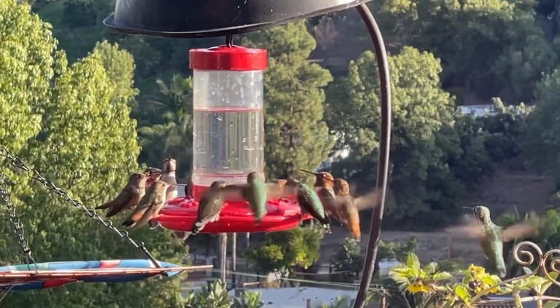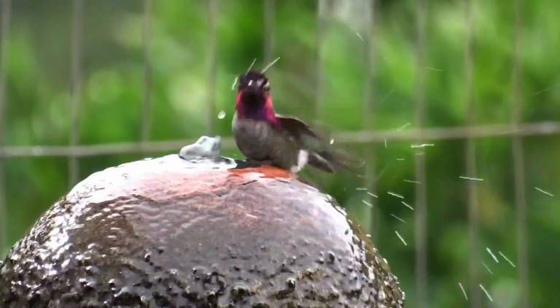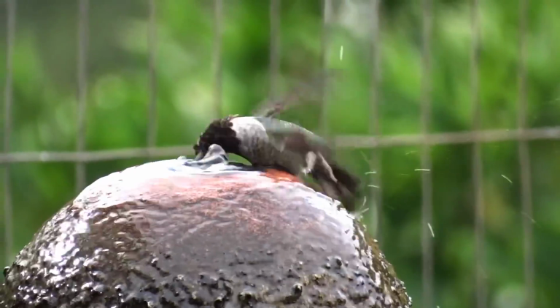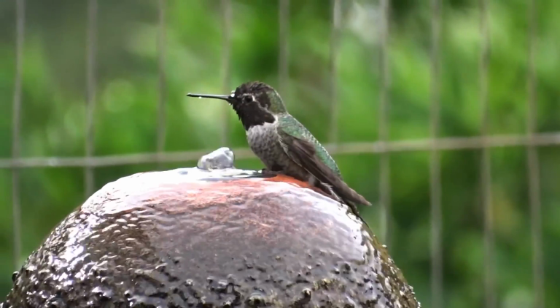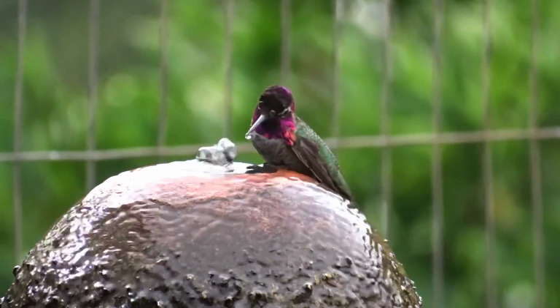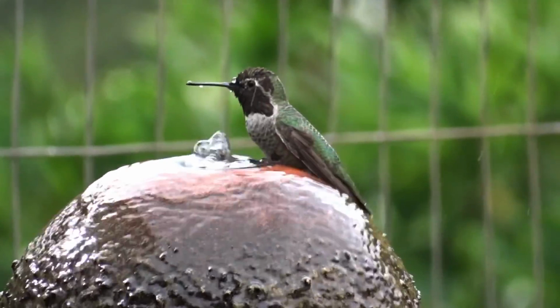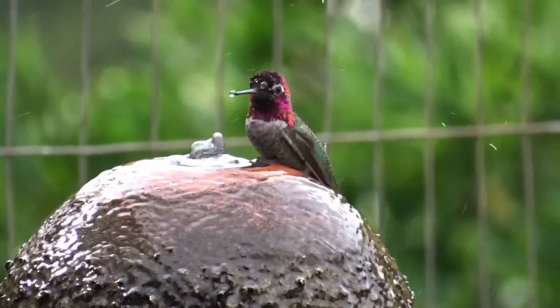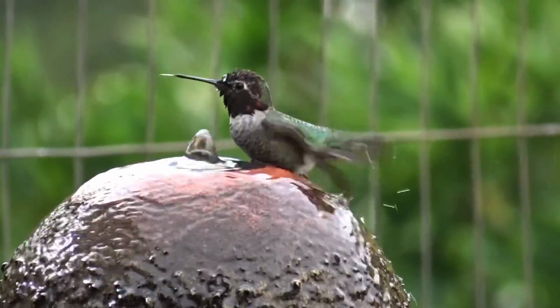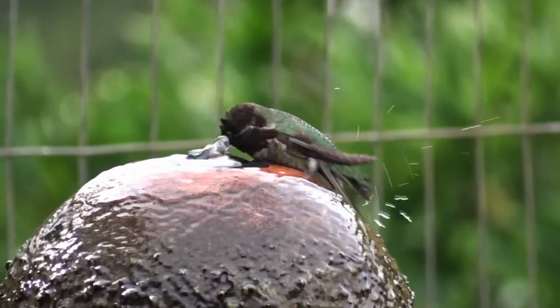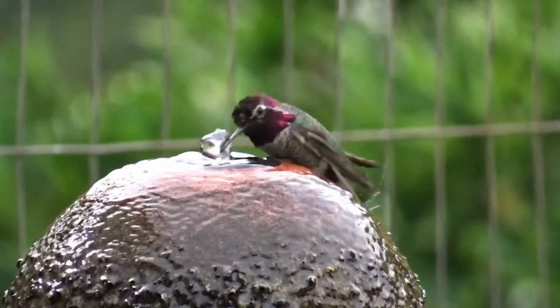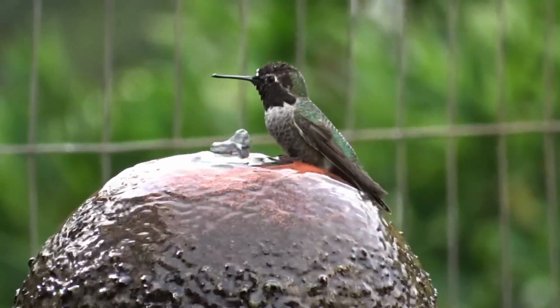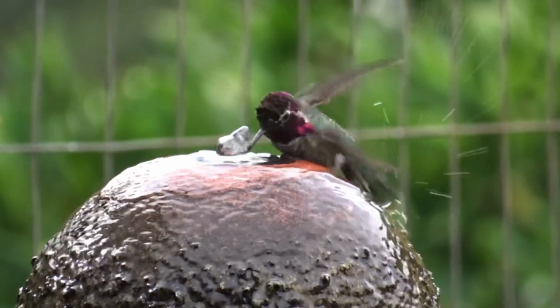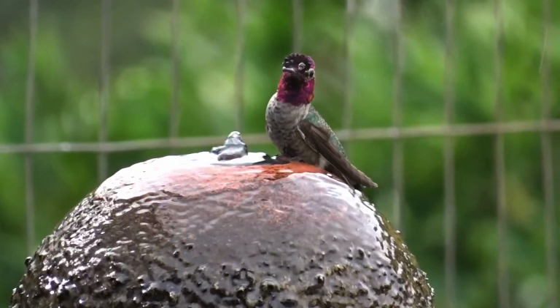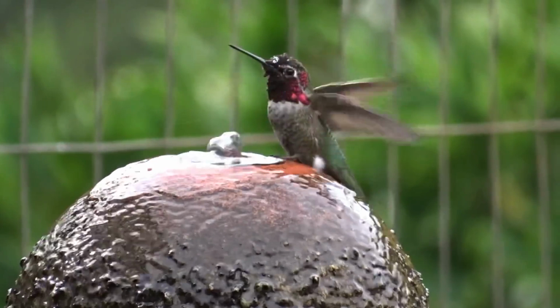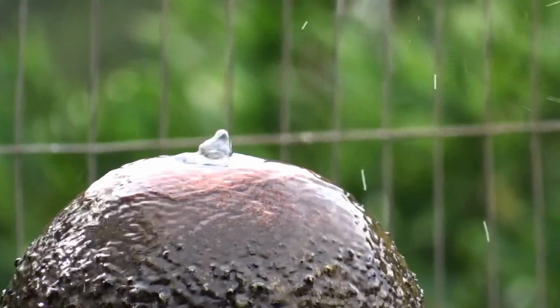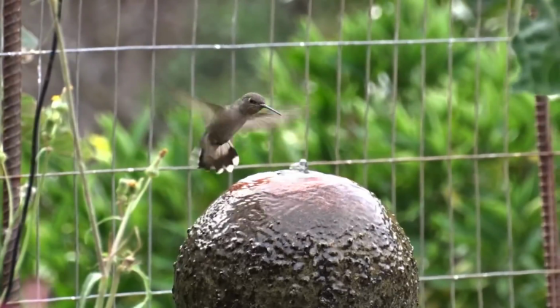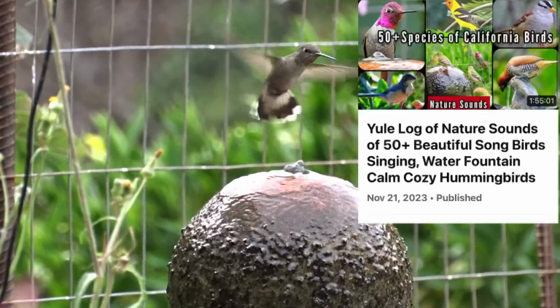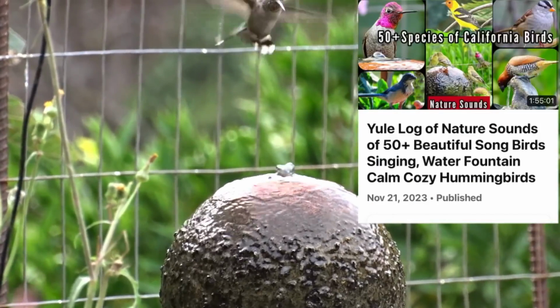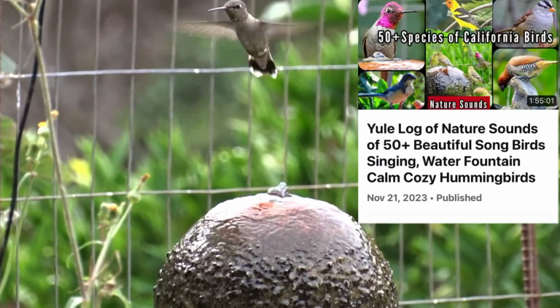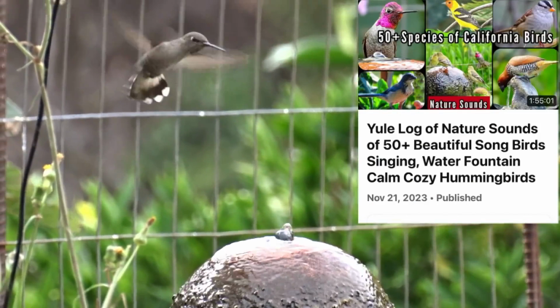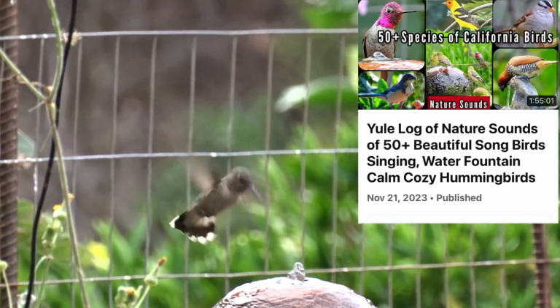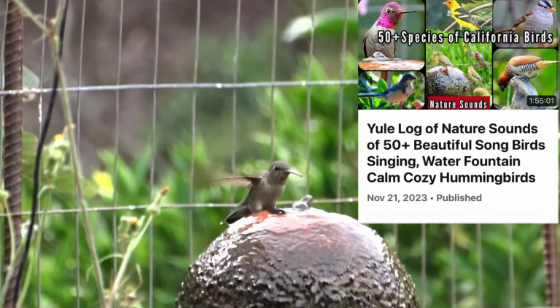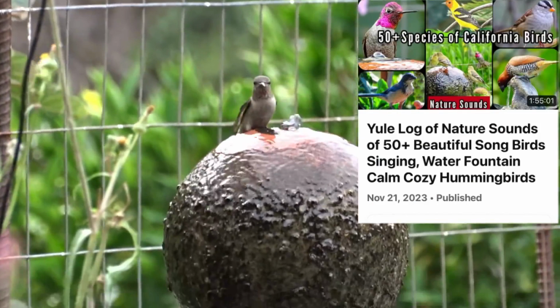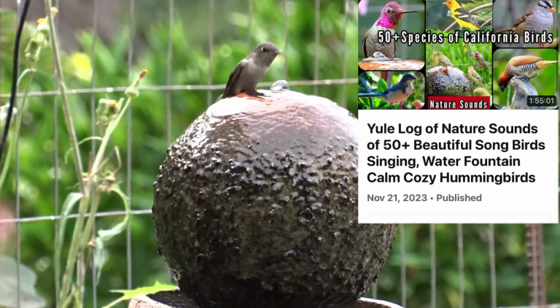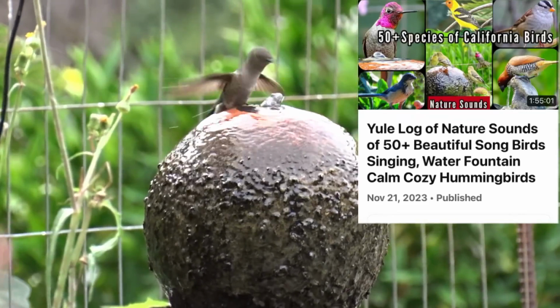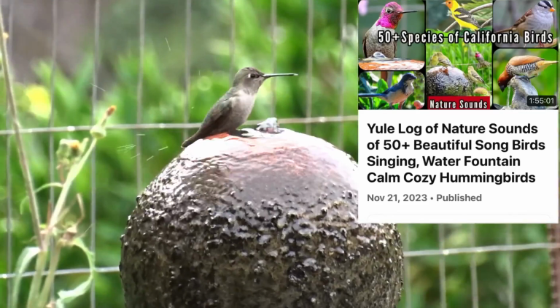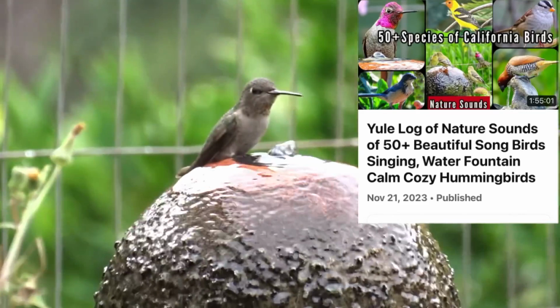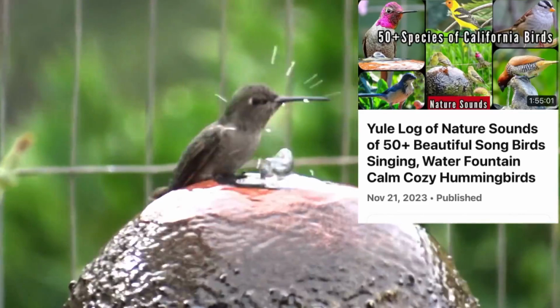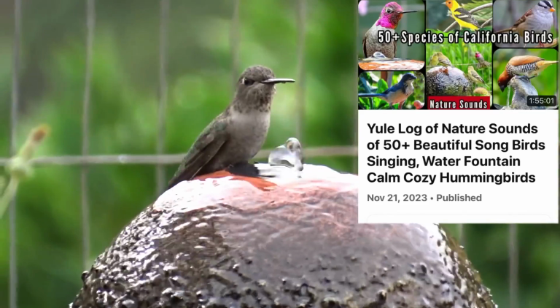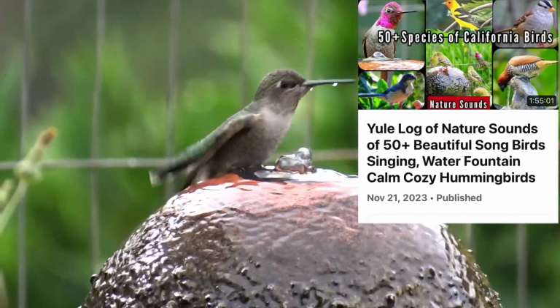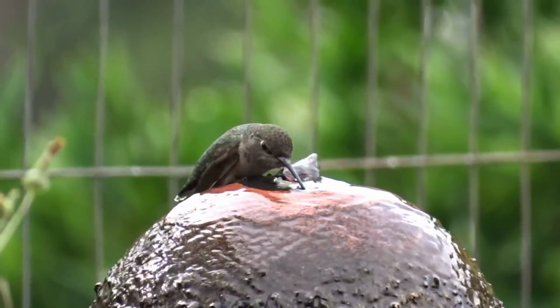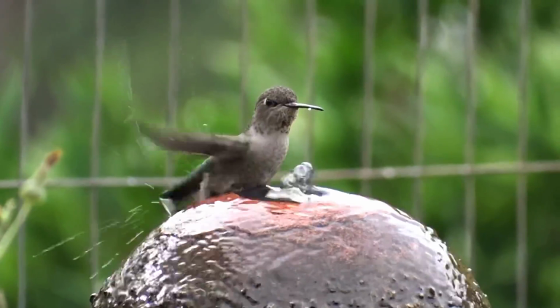I've made a whole video on this because I've documented now, just in a small part of our yard, close to 60 species of small birds — not hawks, nothing like that. Just small, beautiful songbirds.